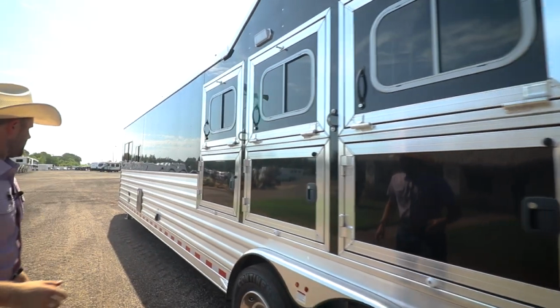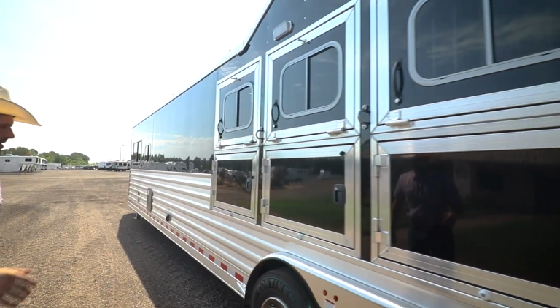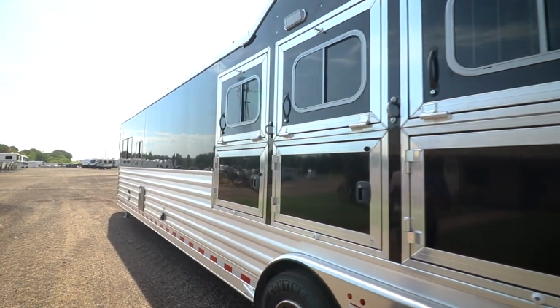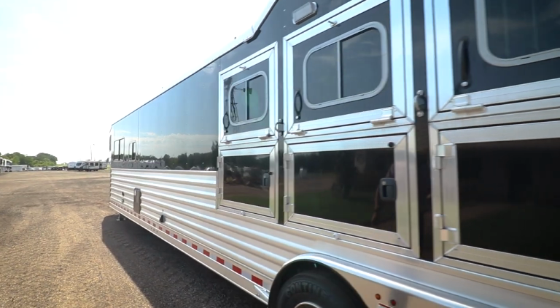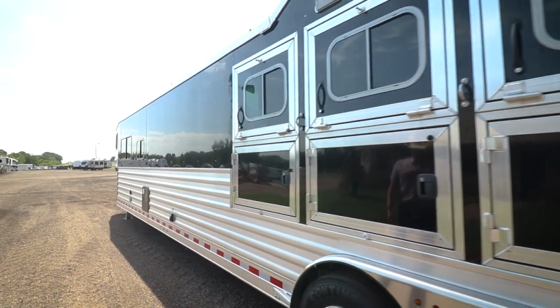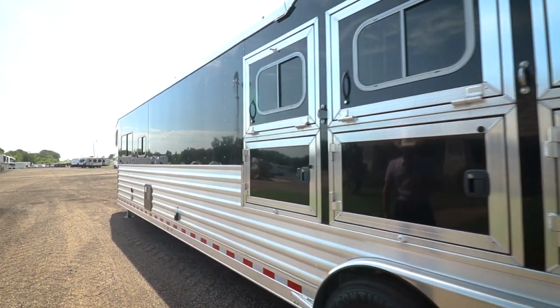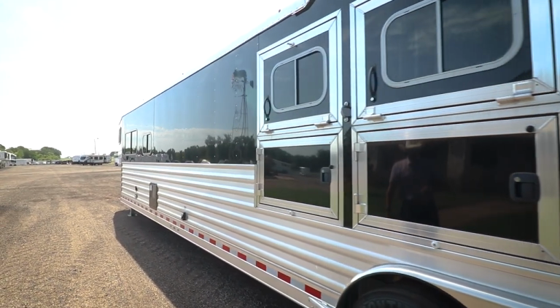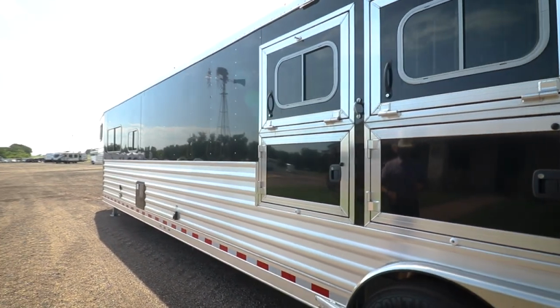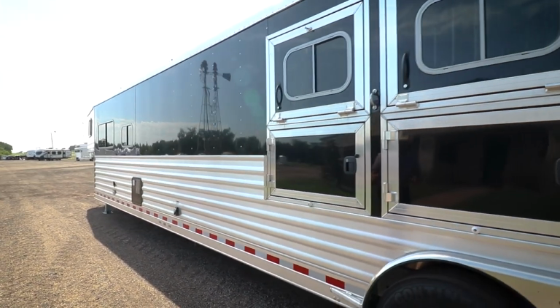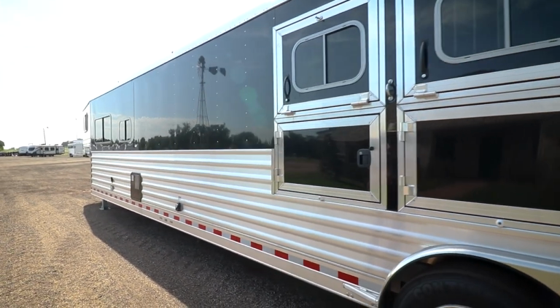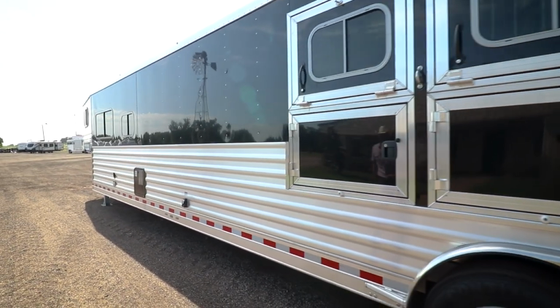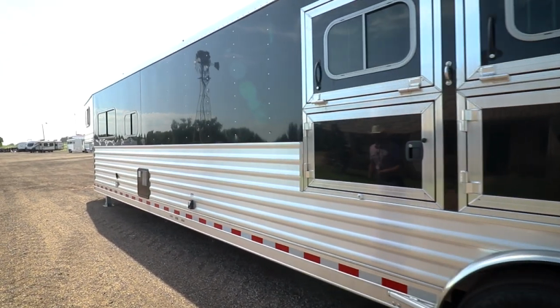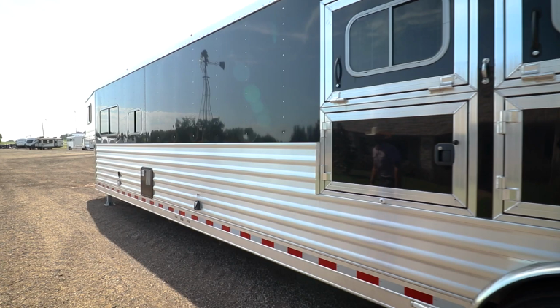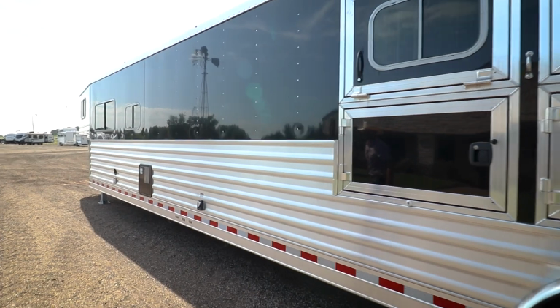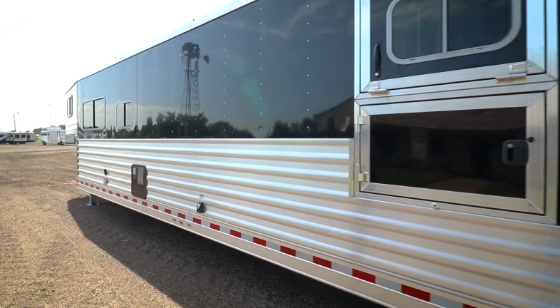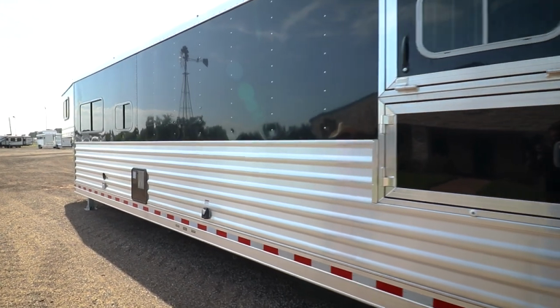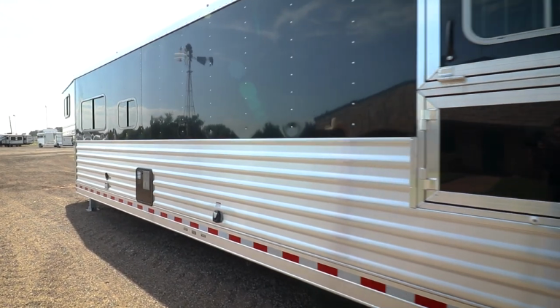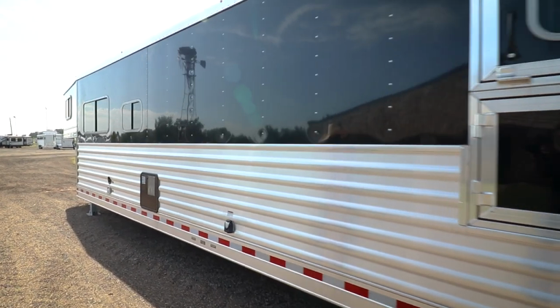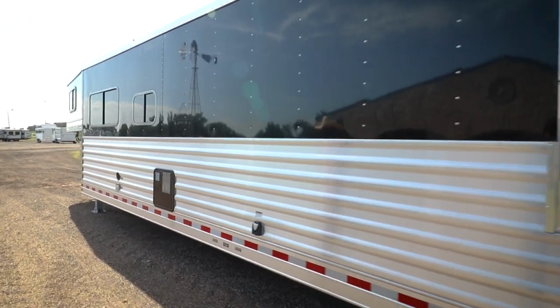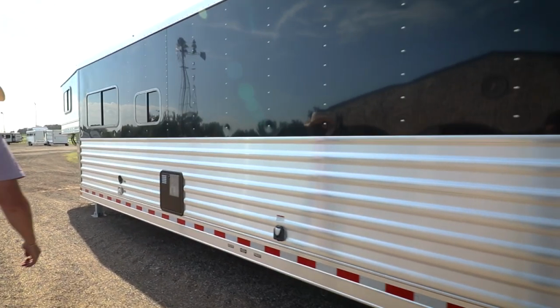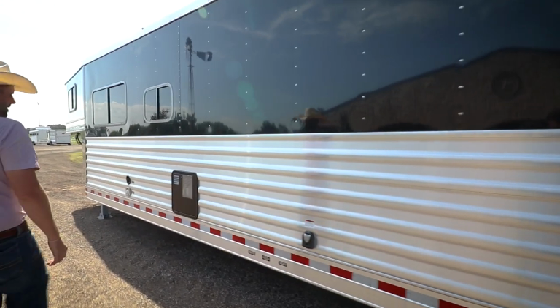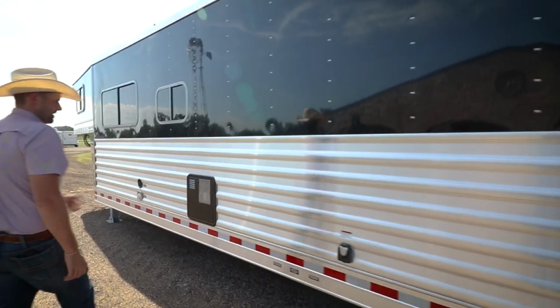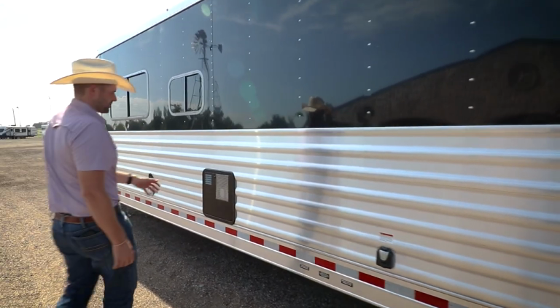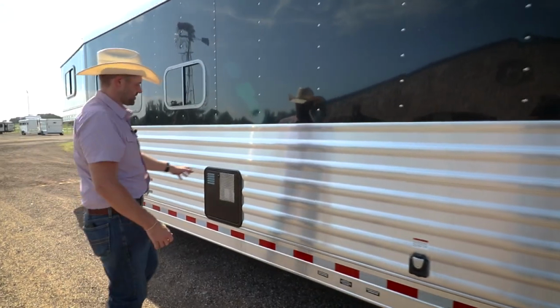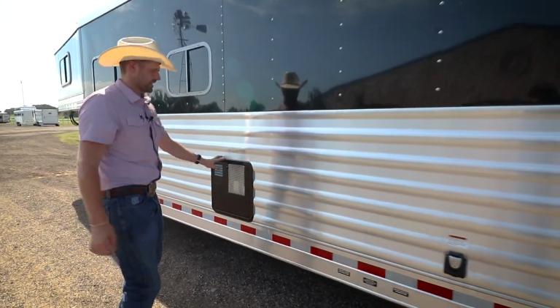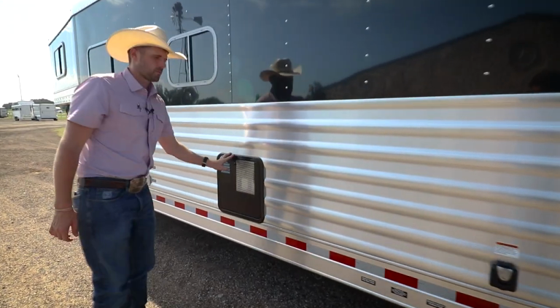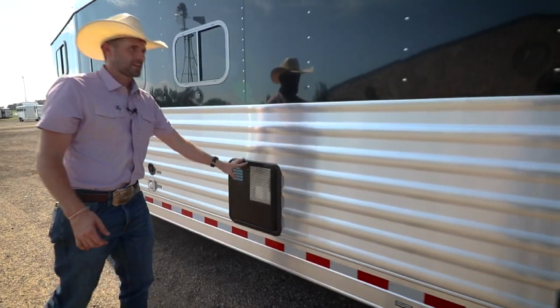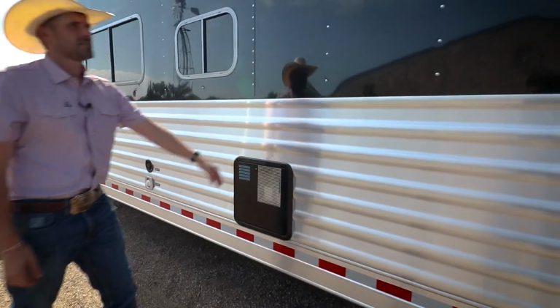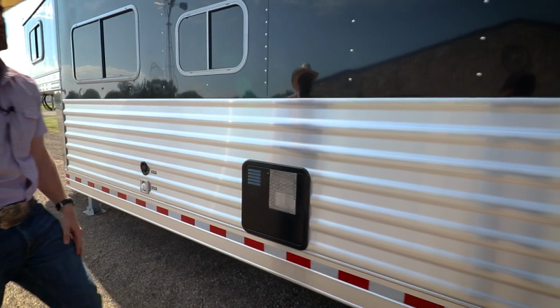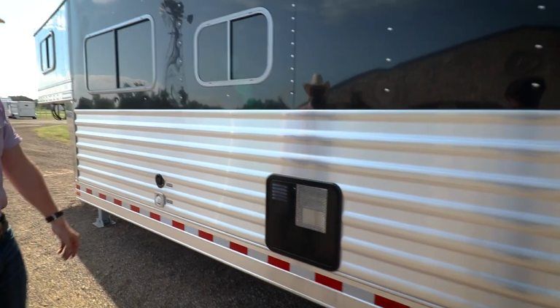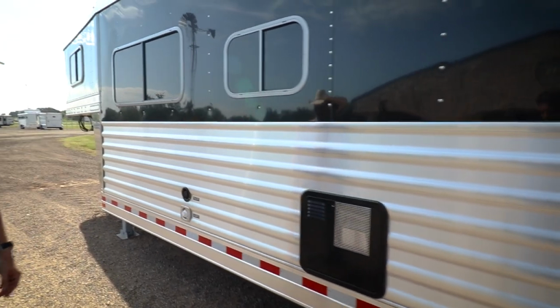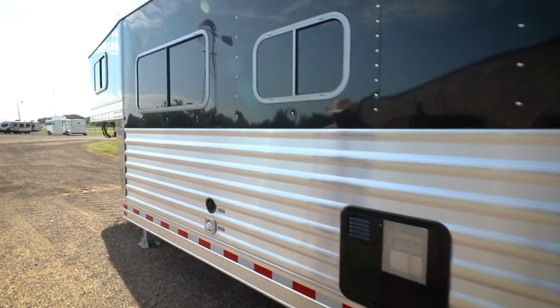This trailer has full length extrusion all the way to the front, just to really help lock that frame in. We've upgraded this one to a 10 gallon water heater, electric or propane.